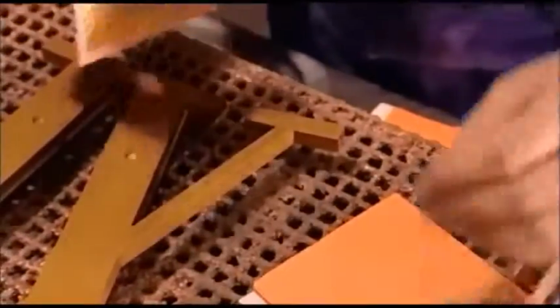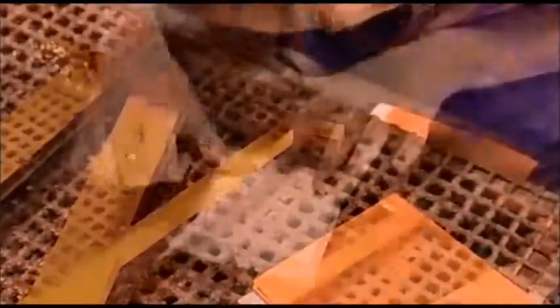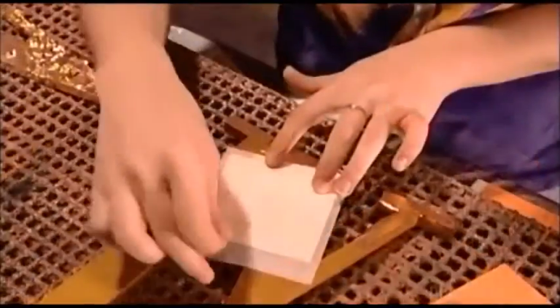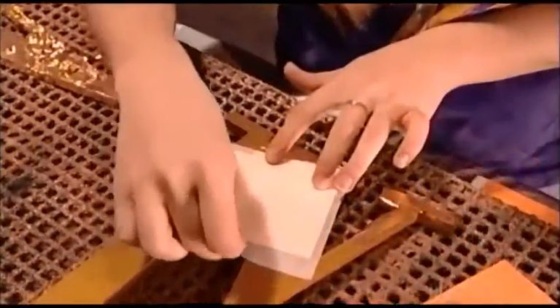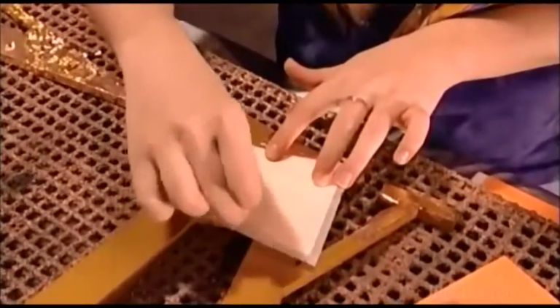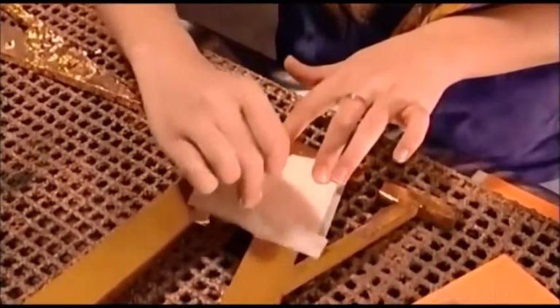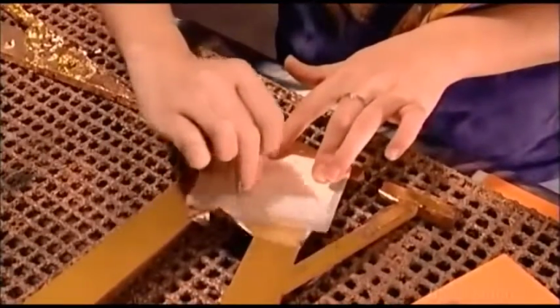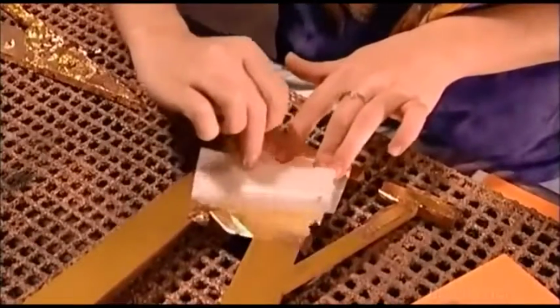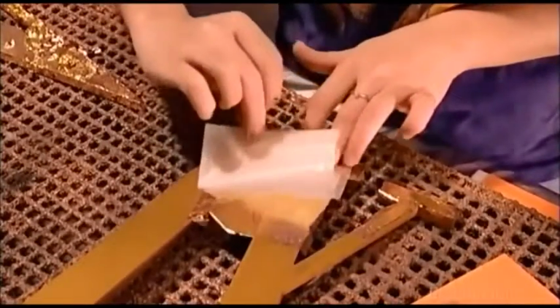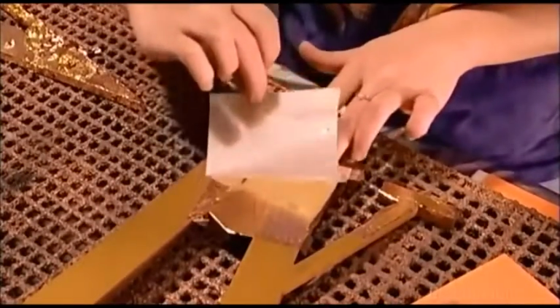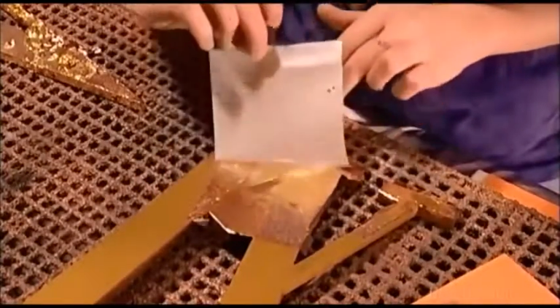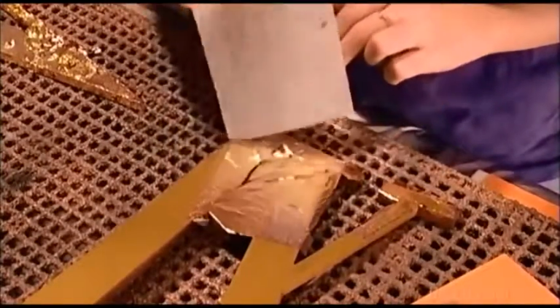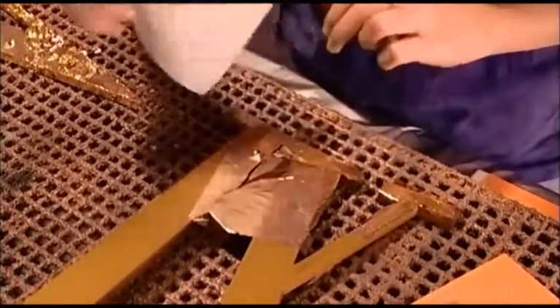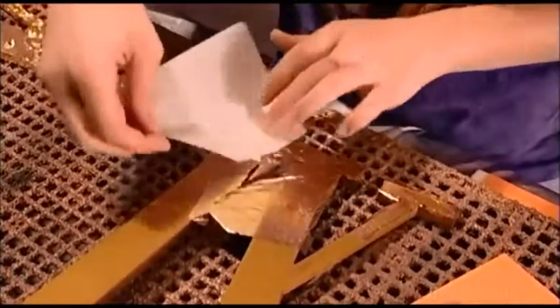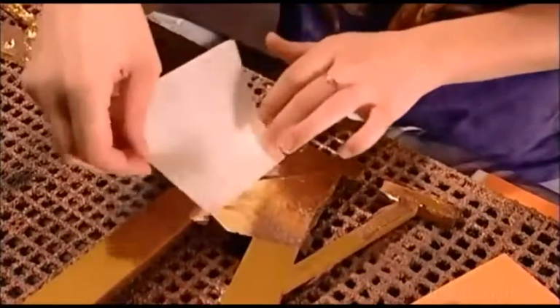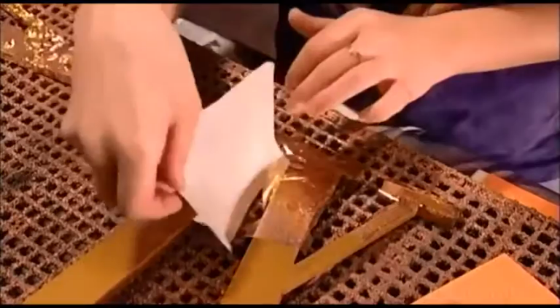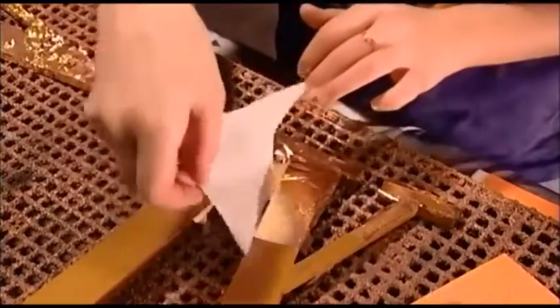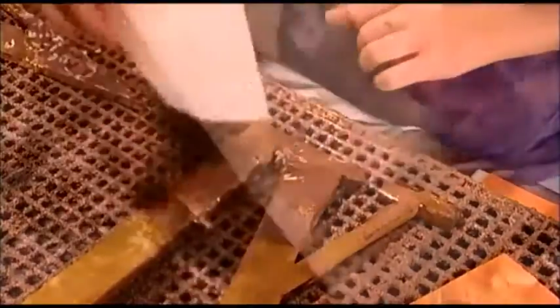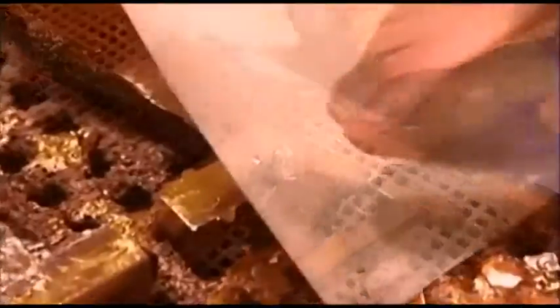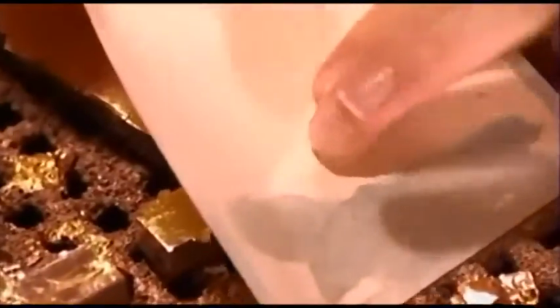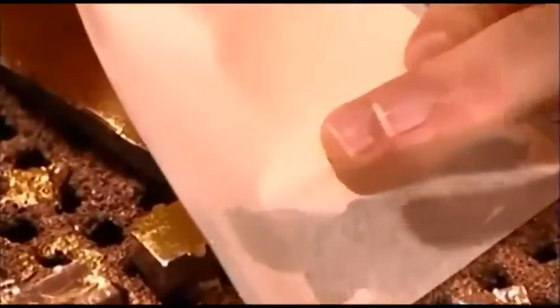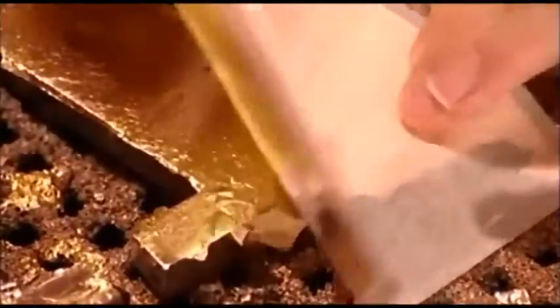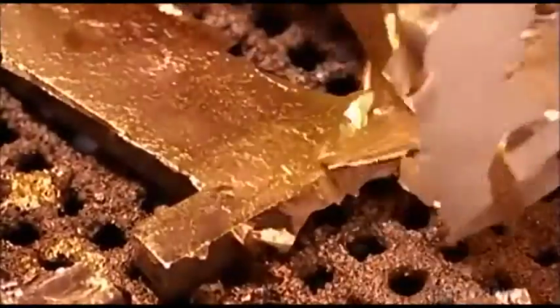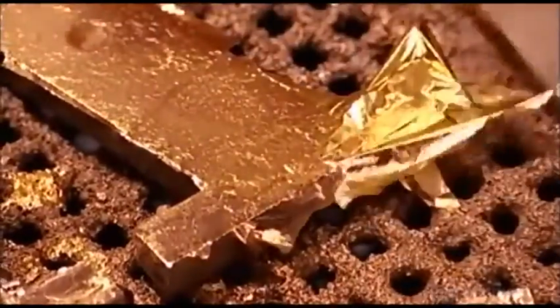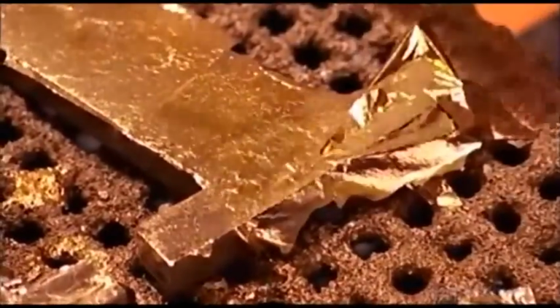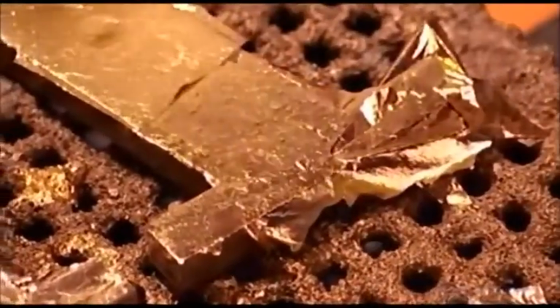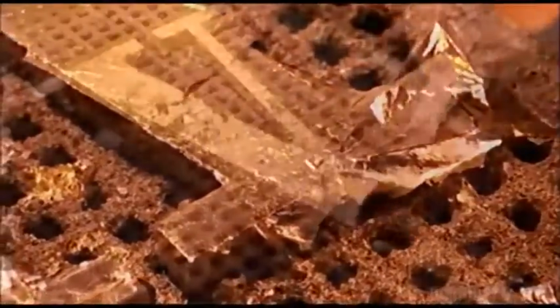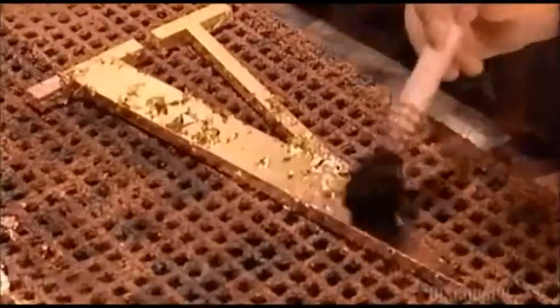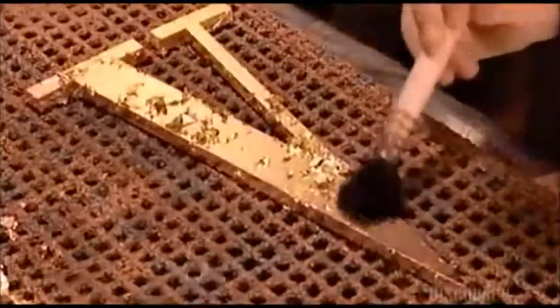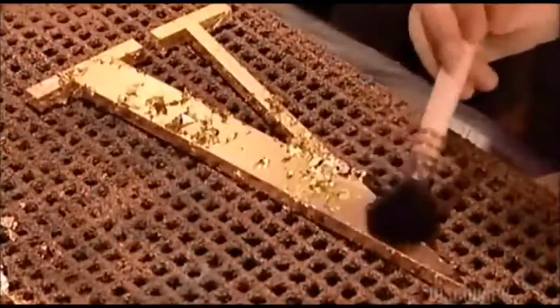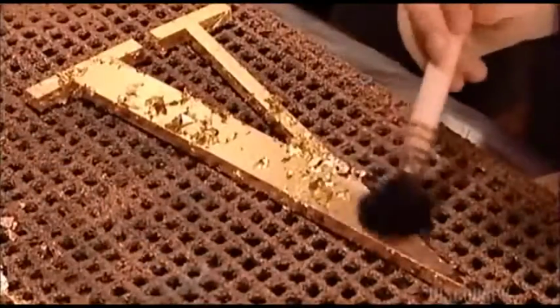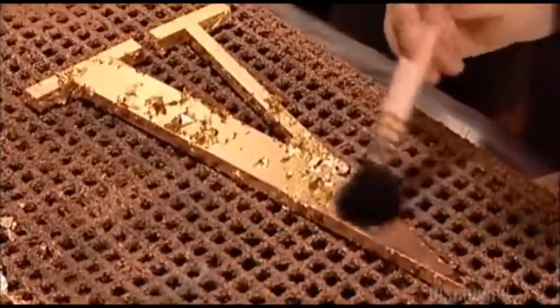This worker prepares a more elaborate model with numerals in 23-karat gold leaf. After coating them in glue, she applies a hair-thin sheet of gold, then gently brushes the gold onto the numeral.